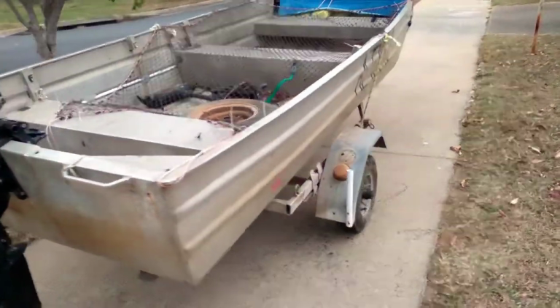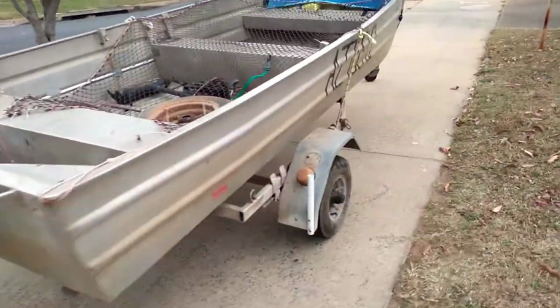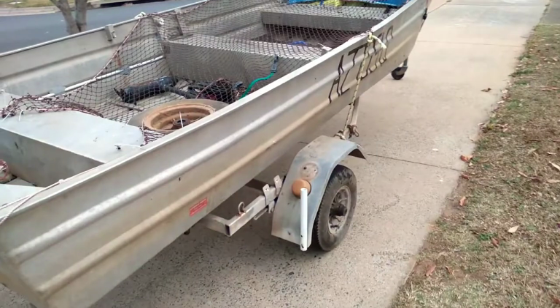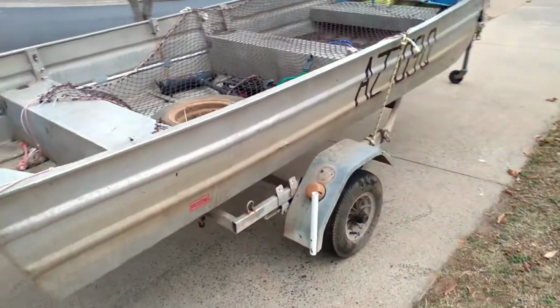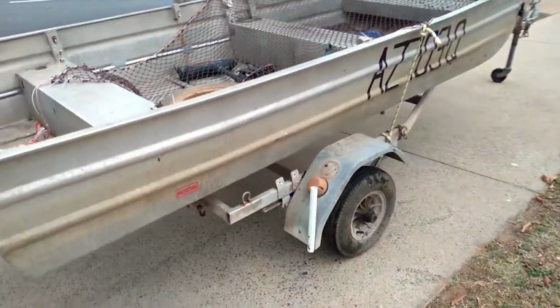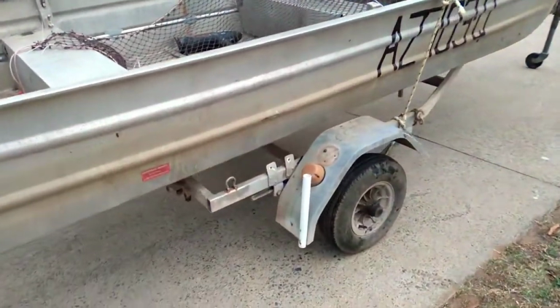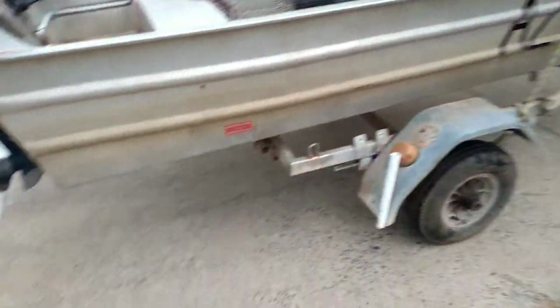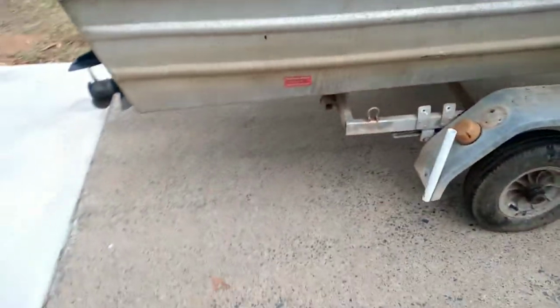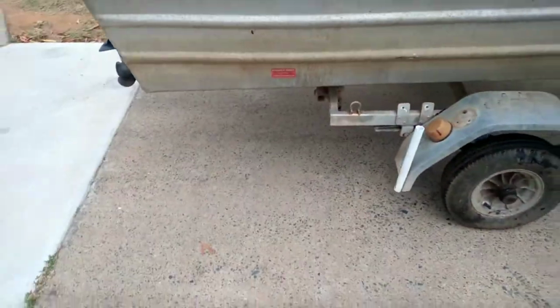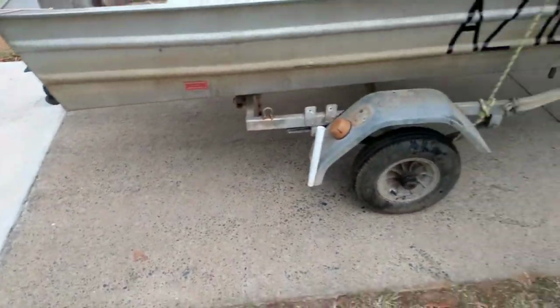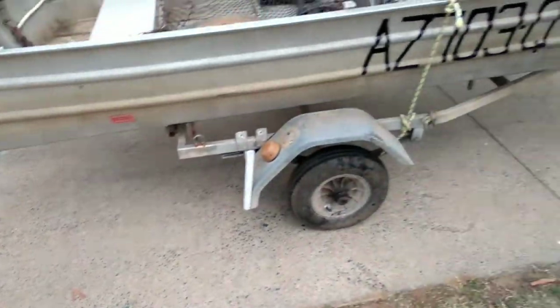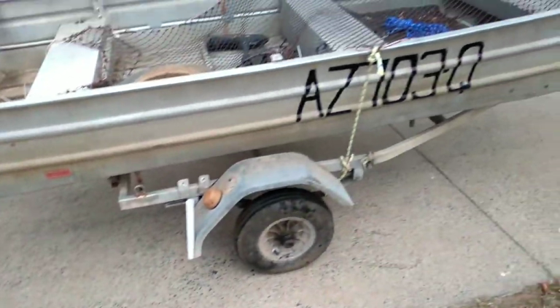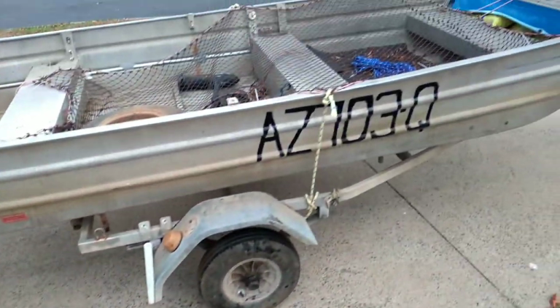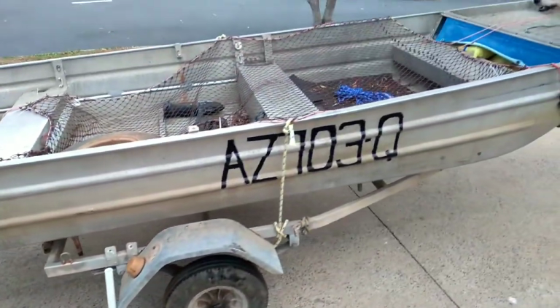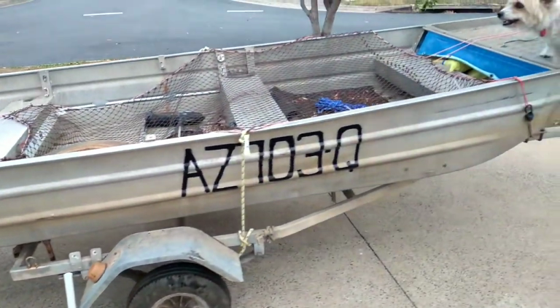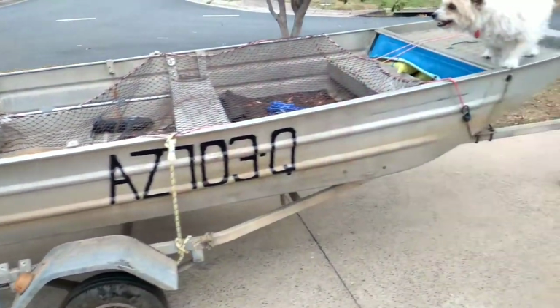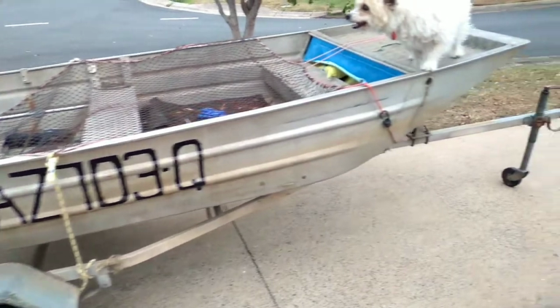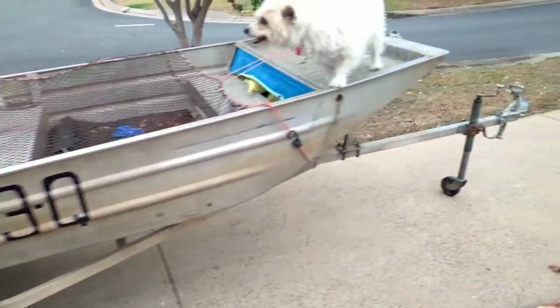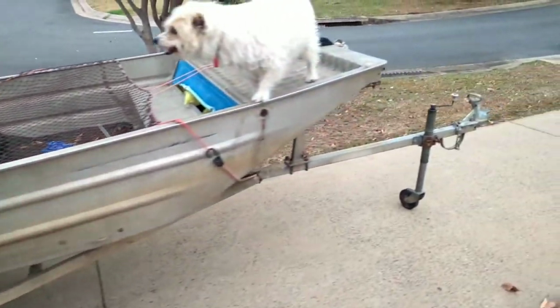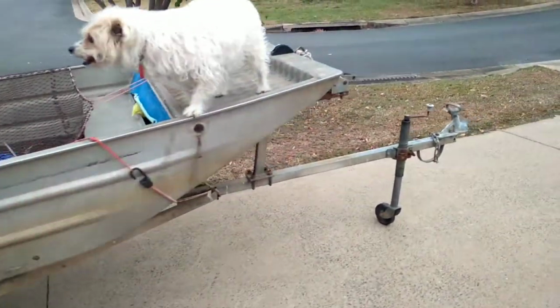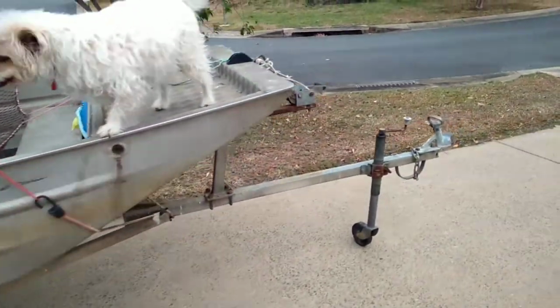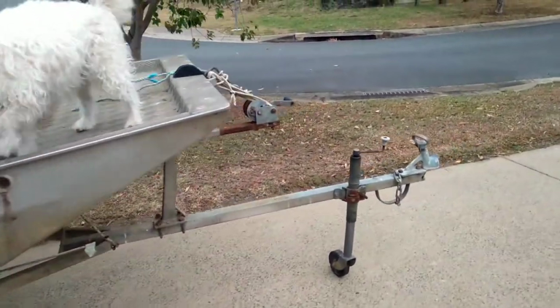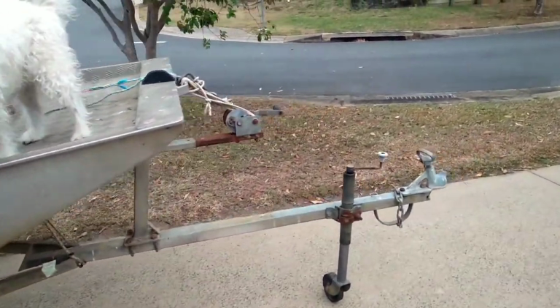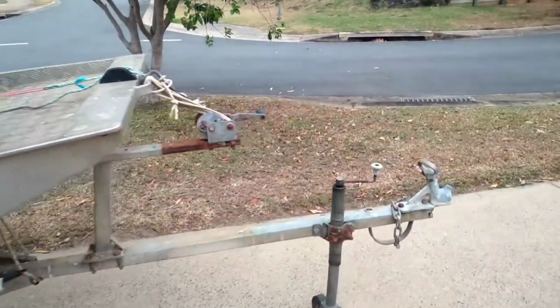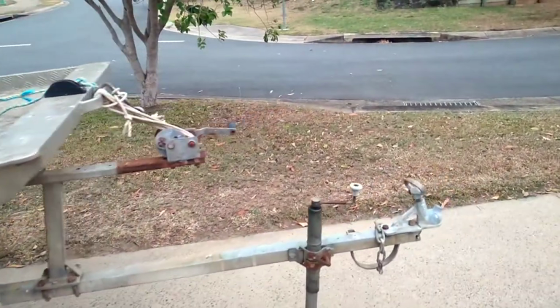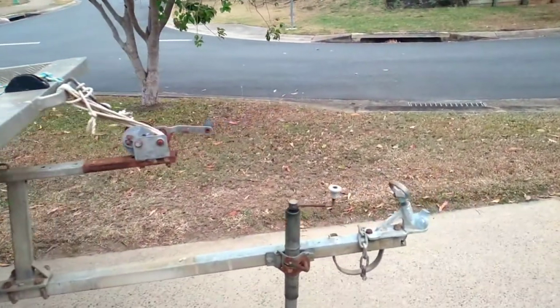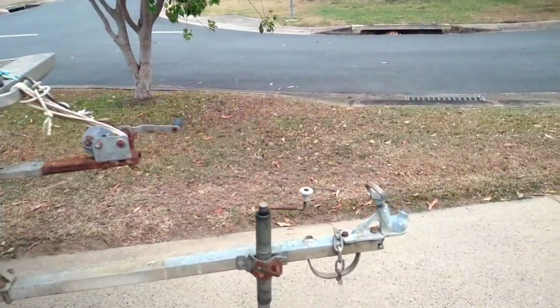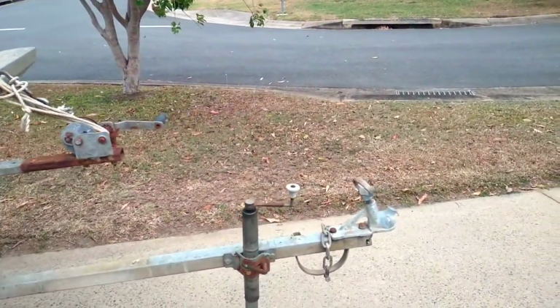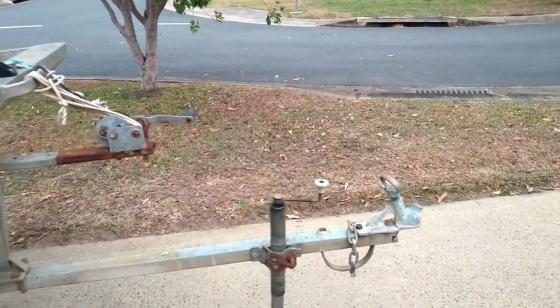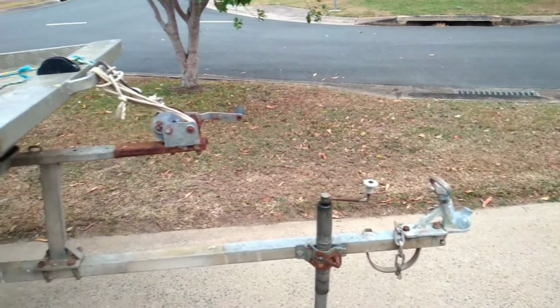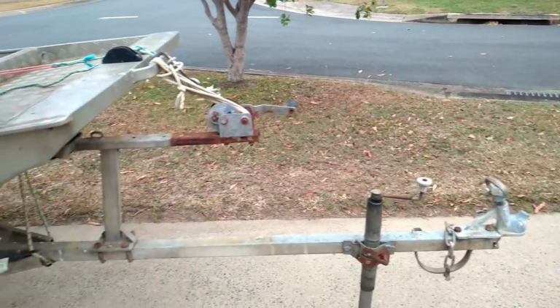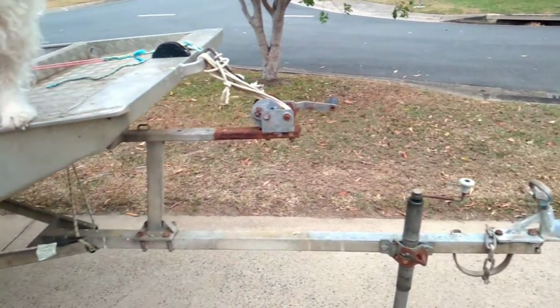It's got a galvanised trailer which has no real rust in it, and quite a long draw bar too — I guess for the steep ramps around here and the pretty big tides.